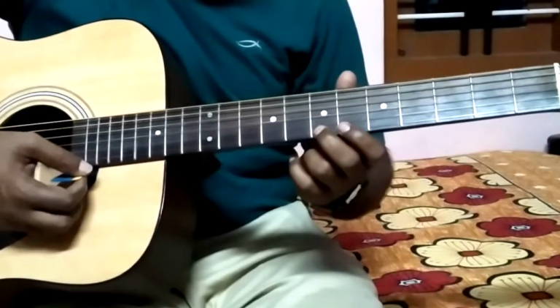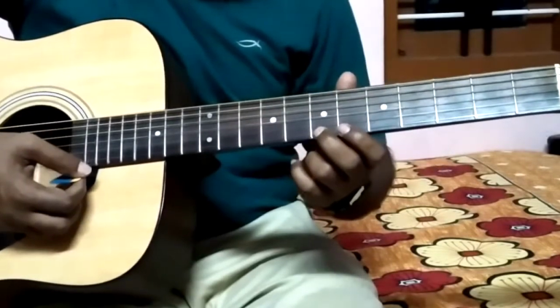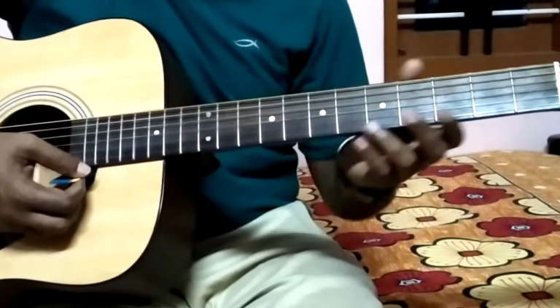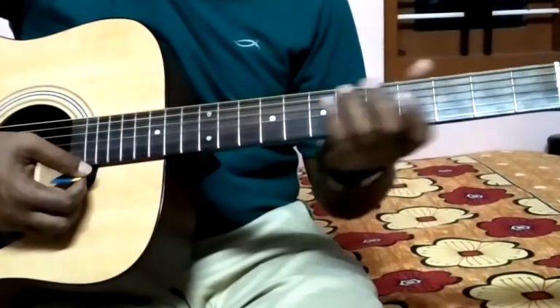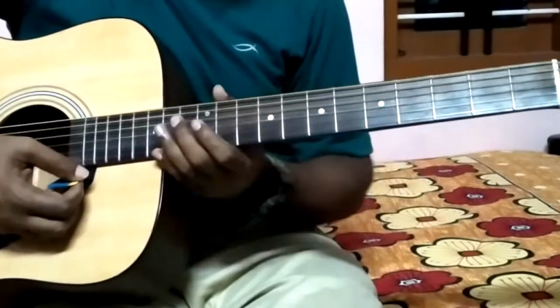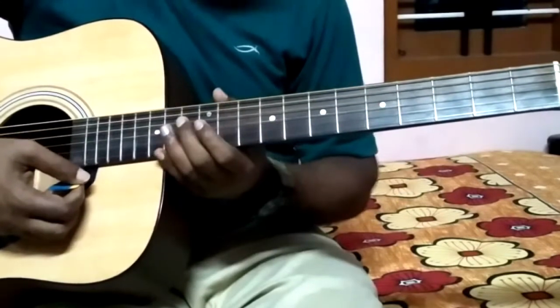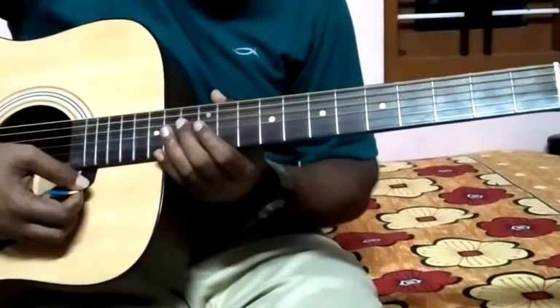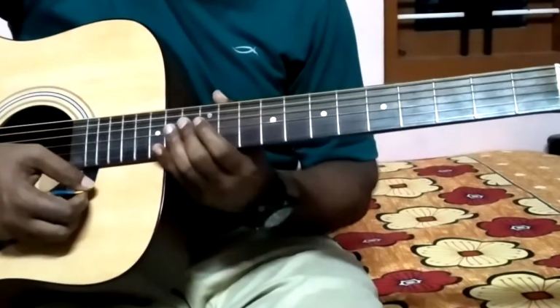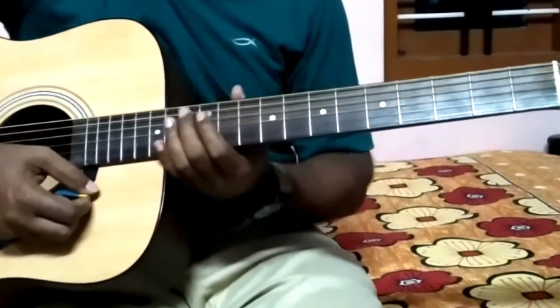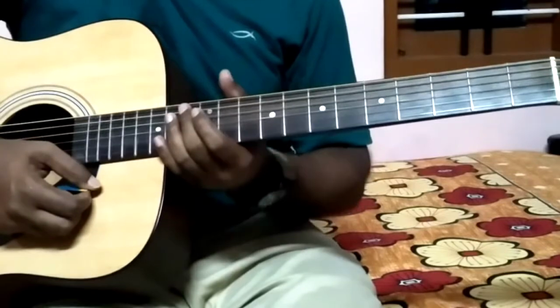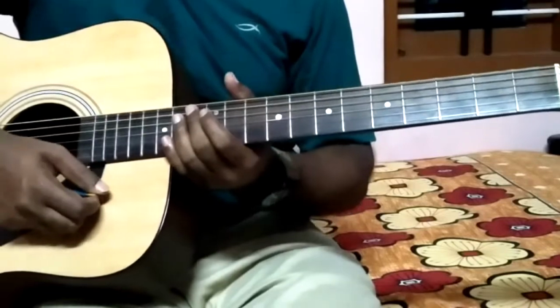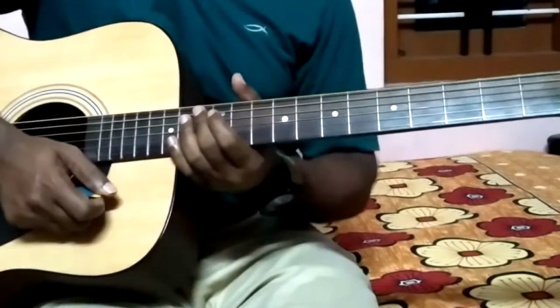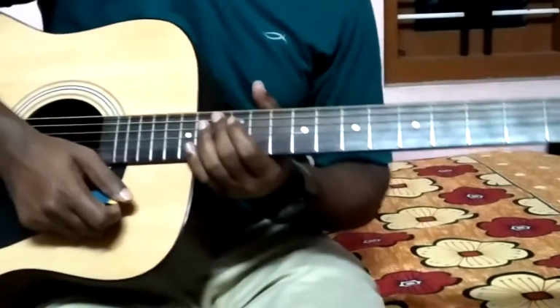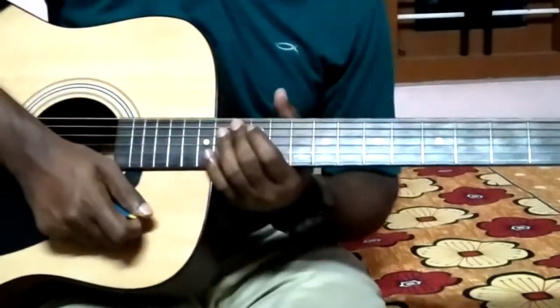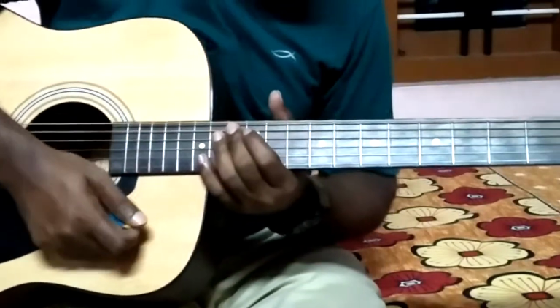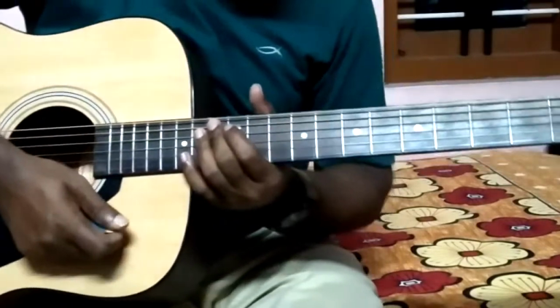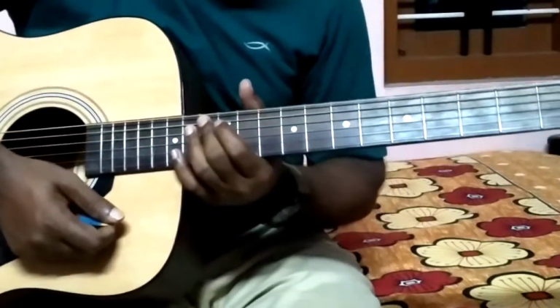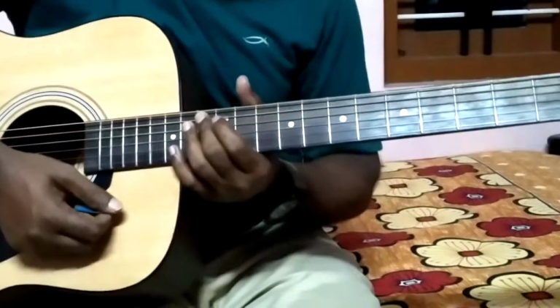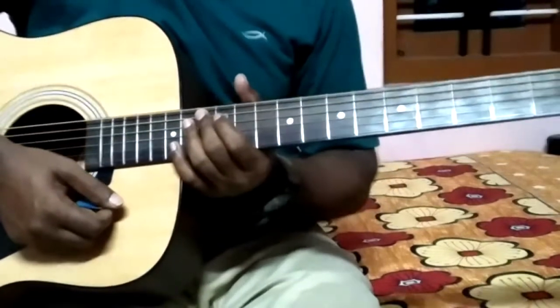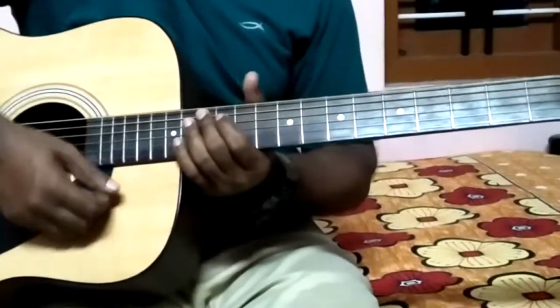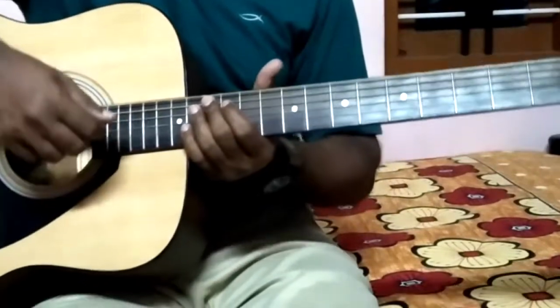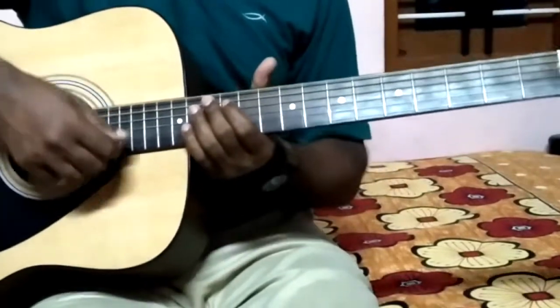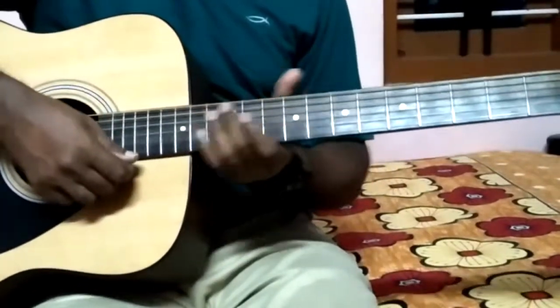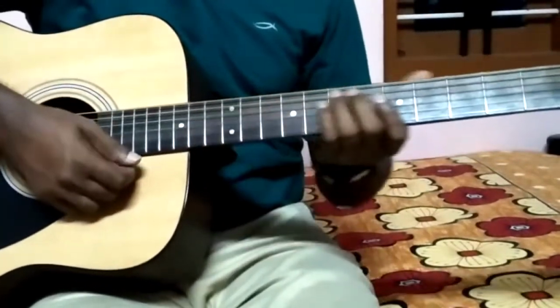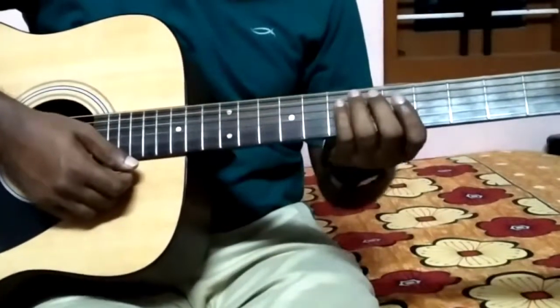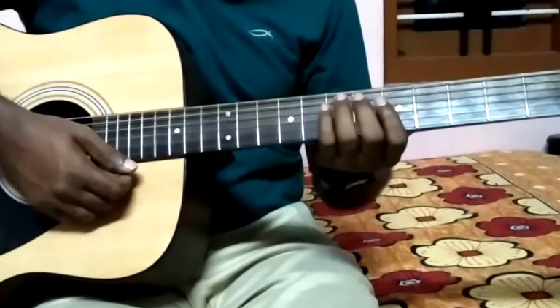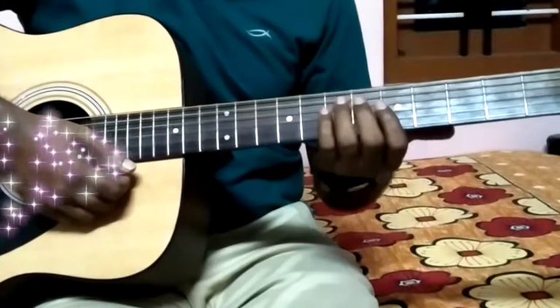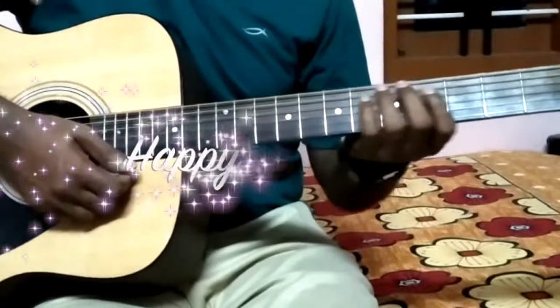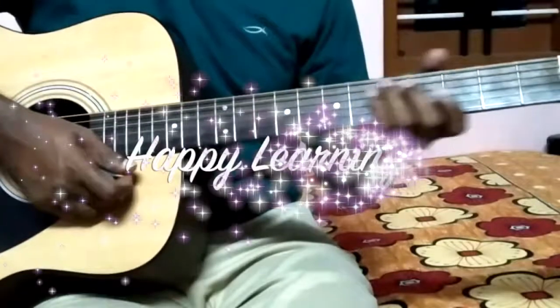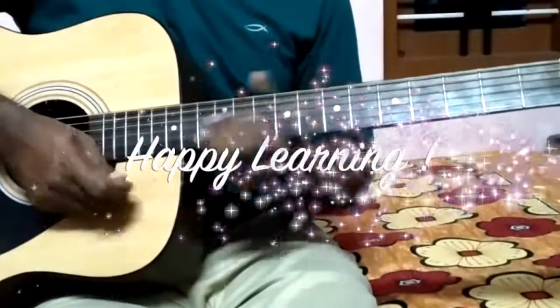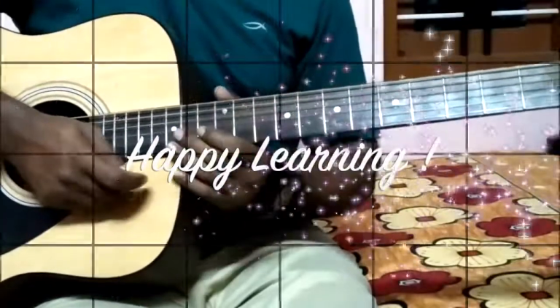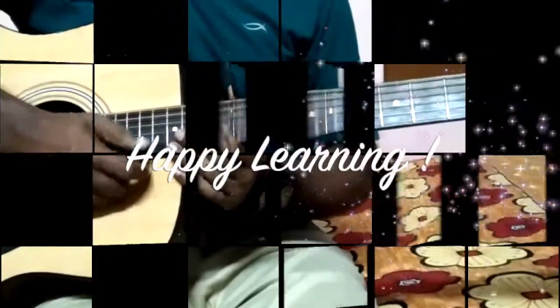All the notes have been displayed on the screen itself. I hope you can follow these notes and can play this song on your guitar. Thank you.